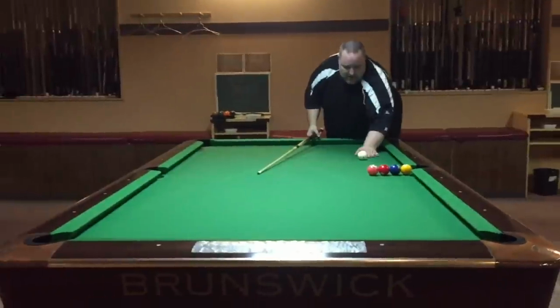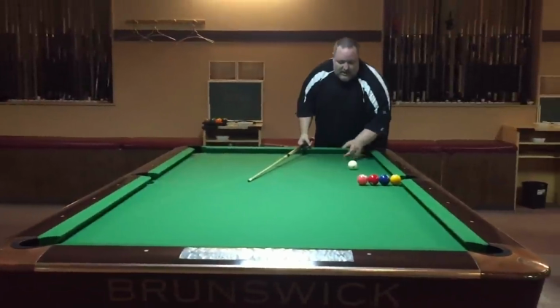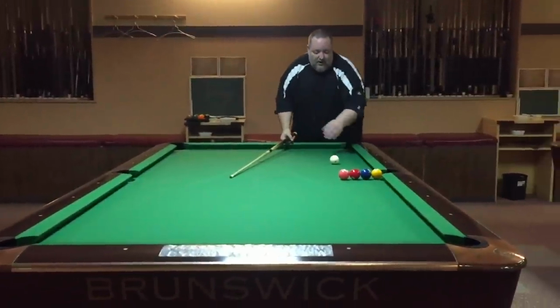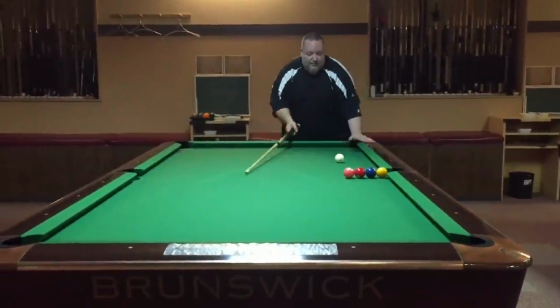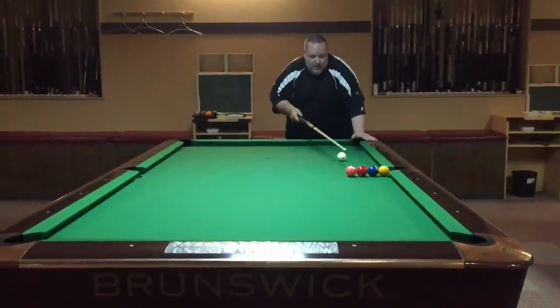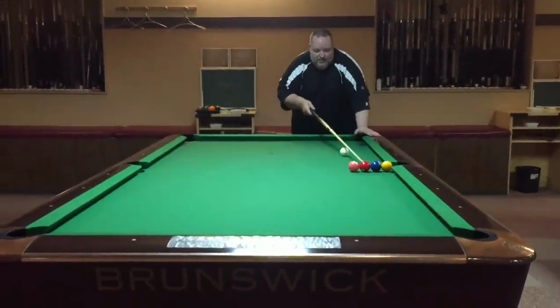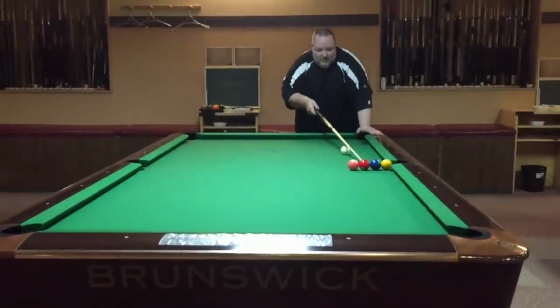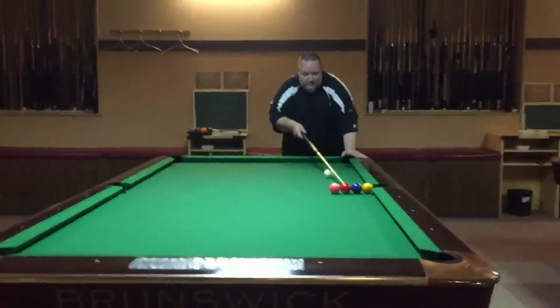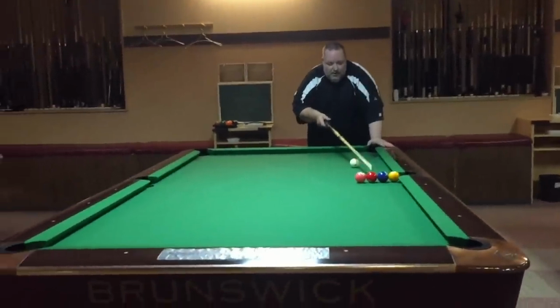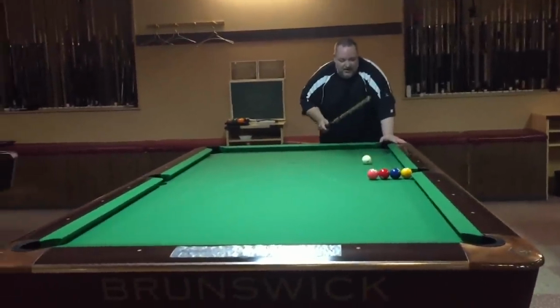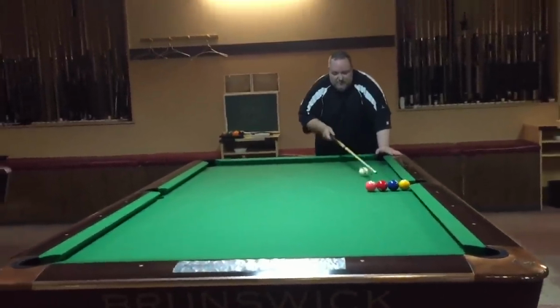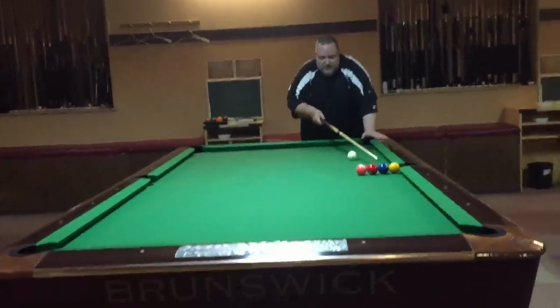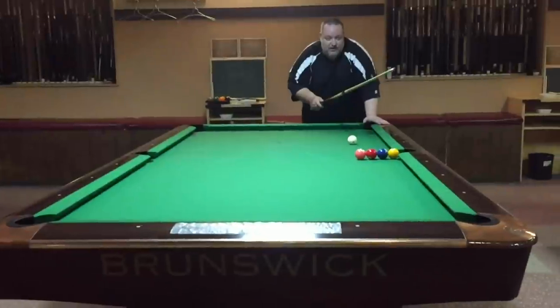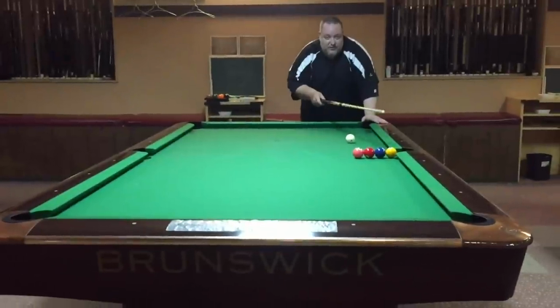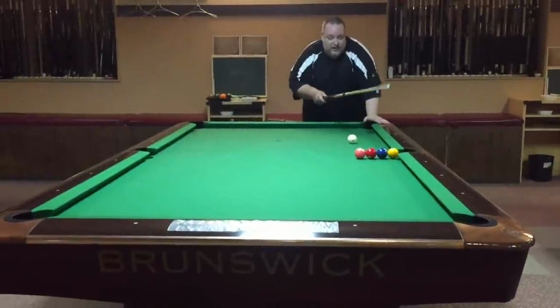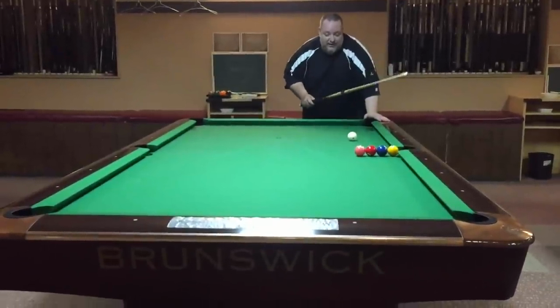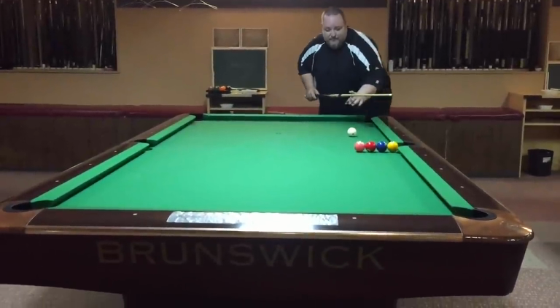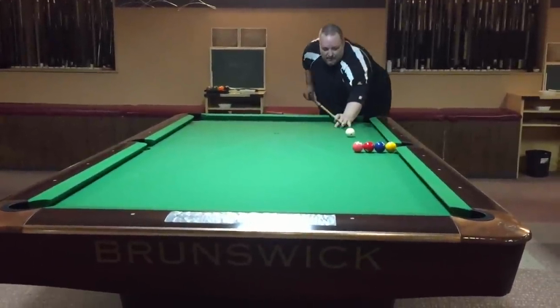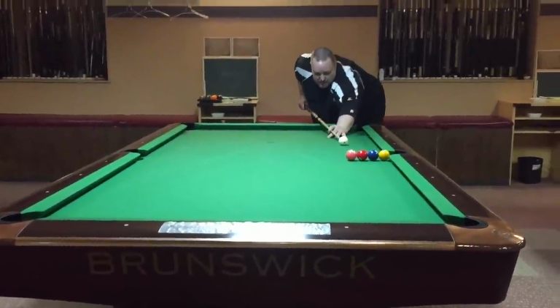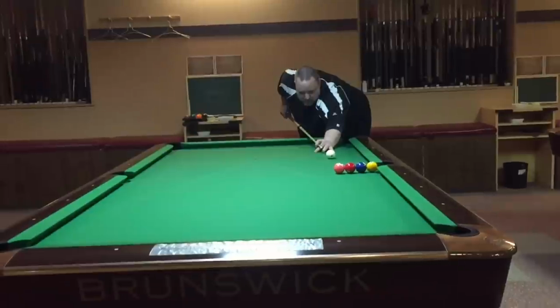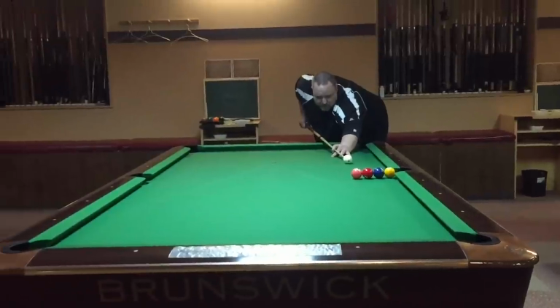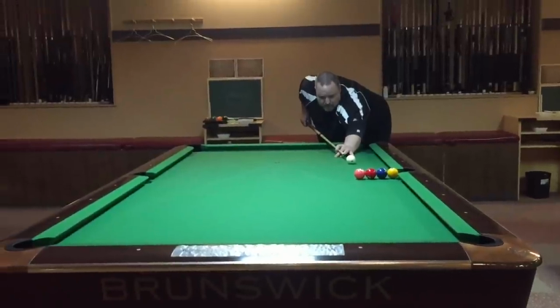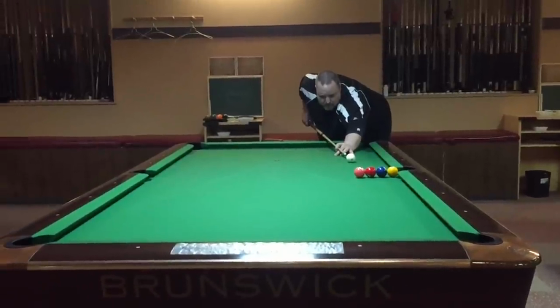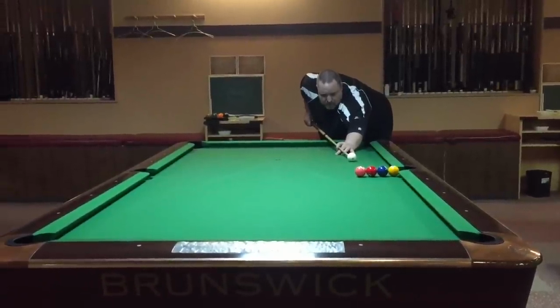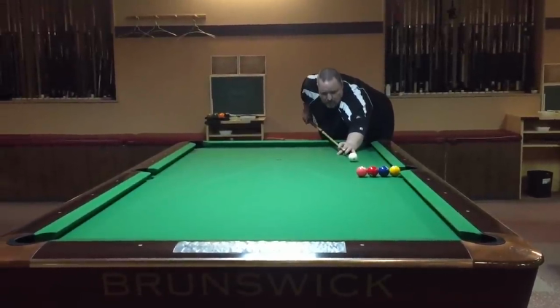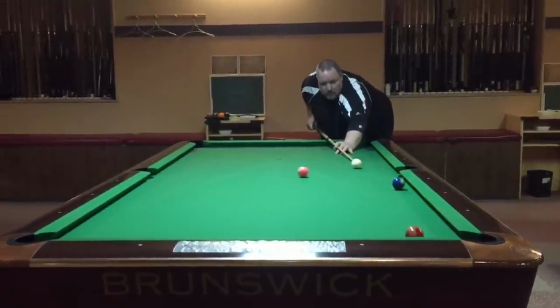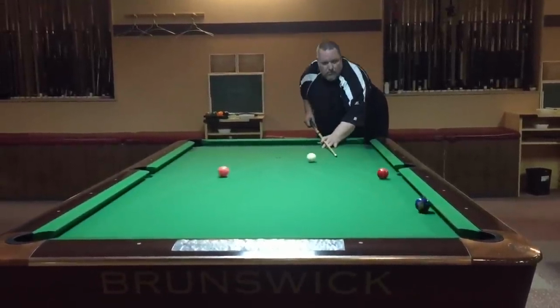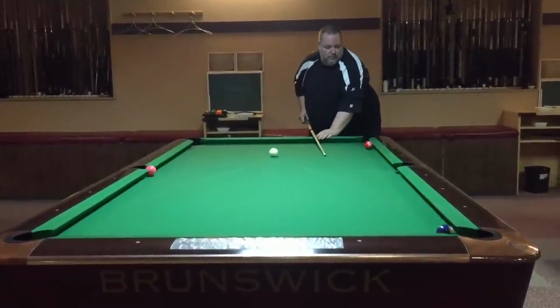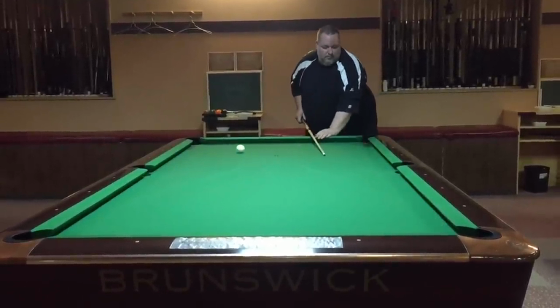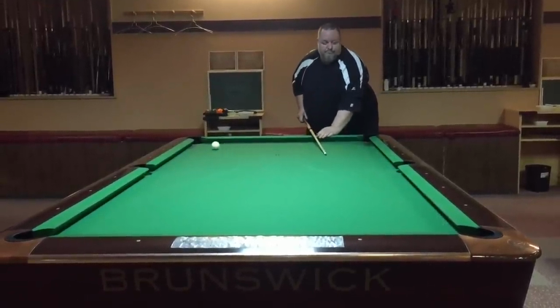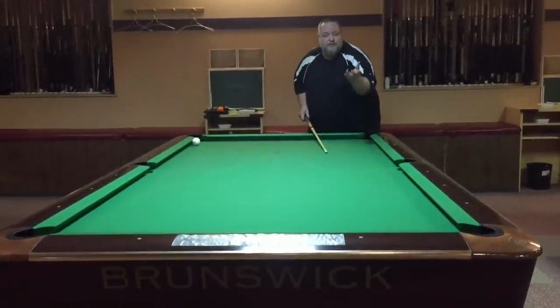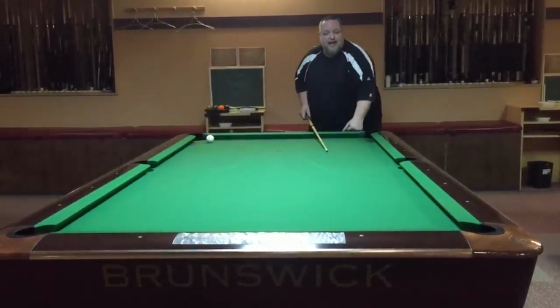Then you set up at a little bit of an angle, and you're going to shoot between the two and the three. Just like that.